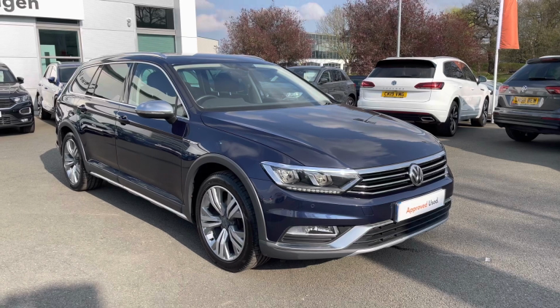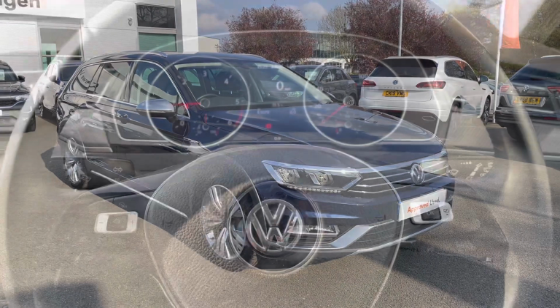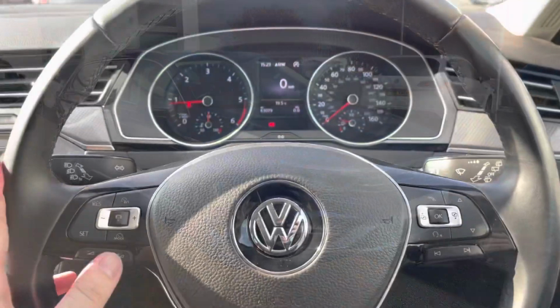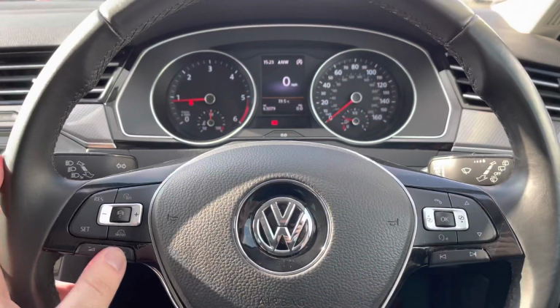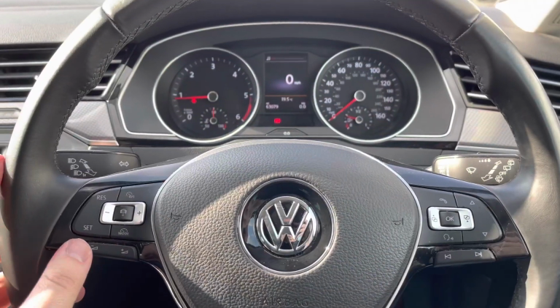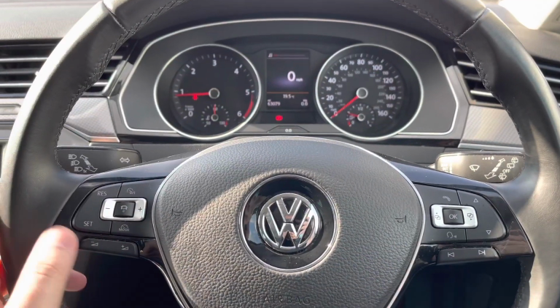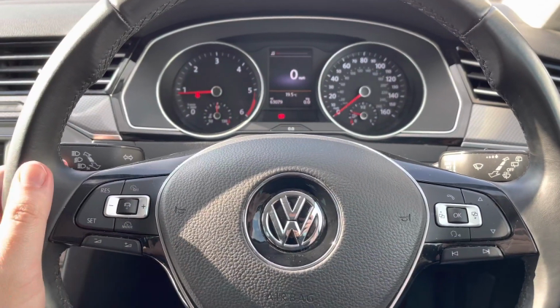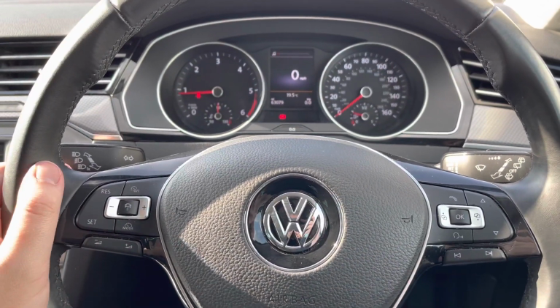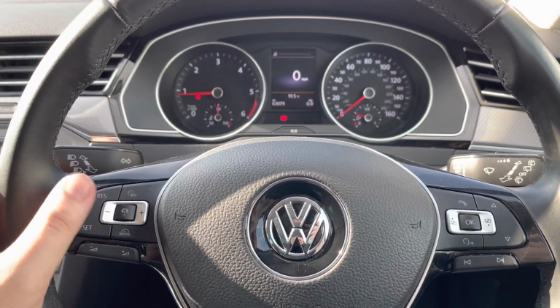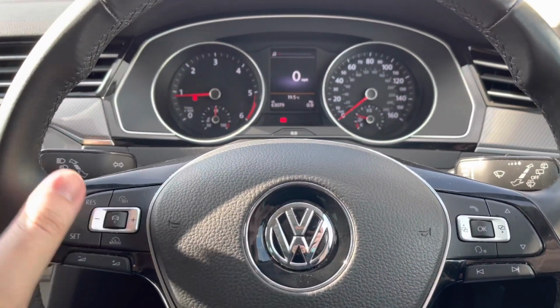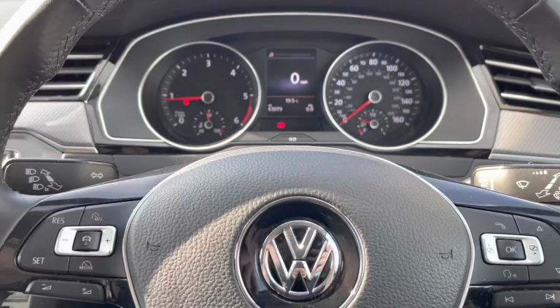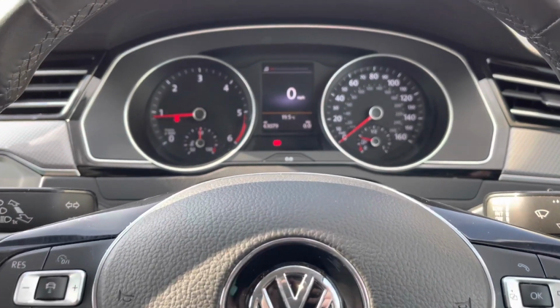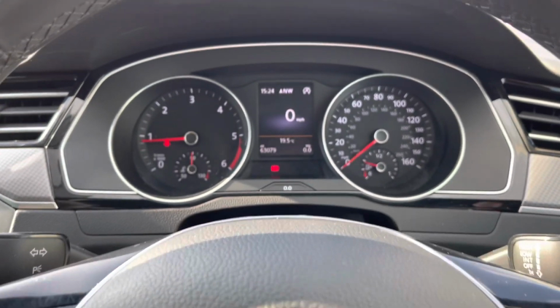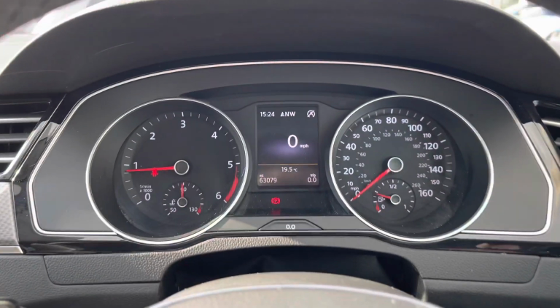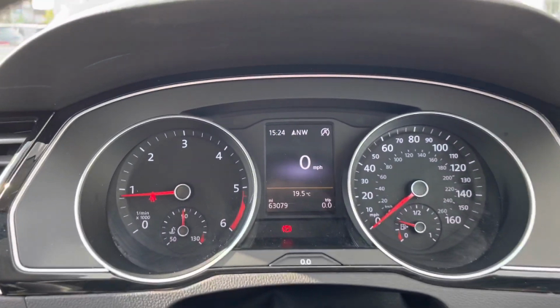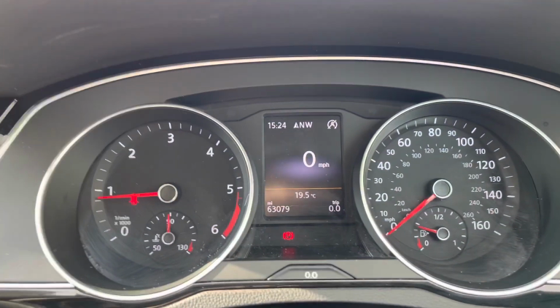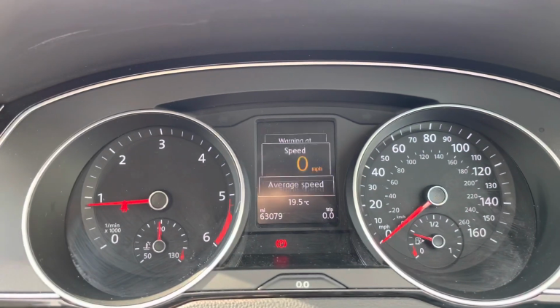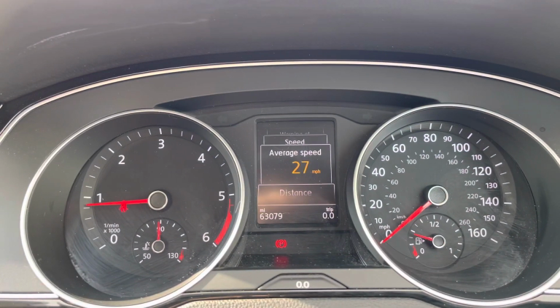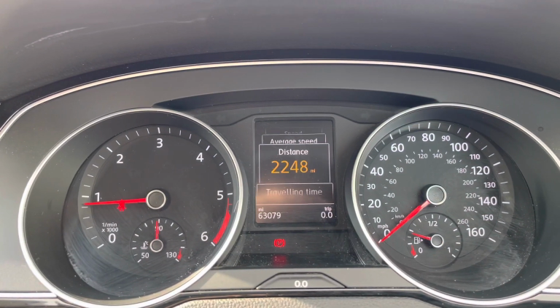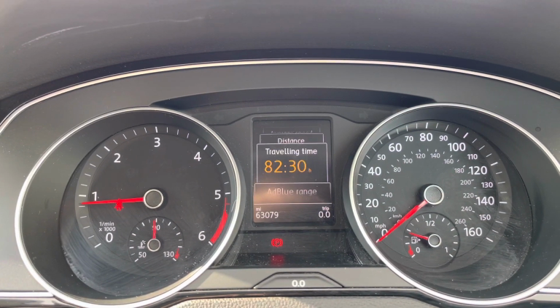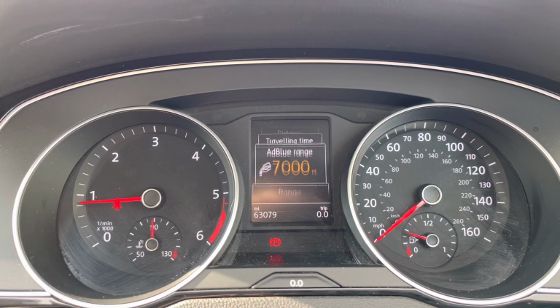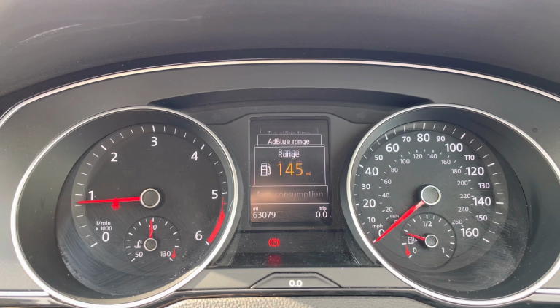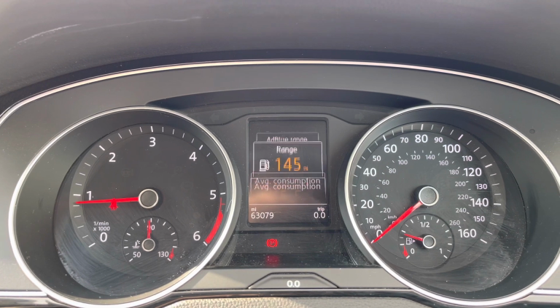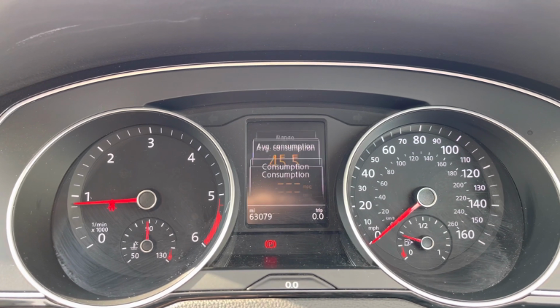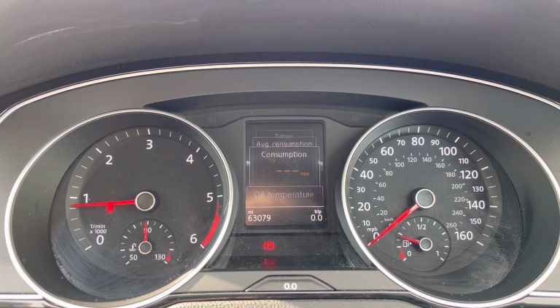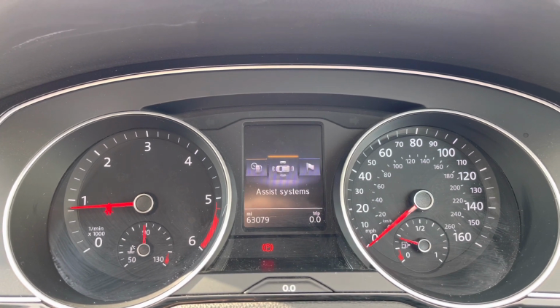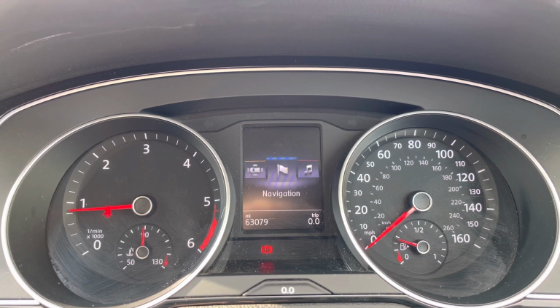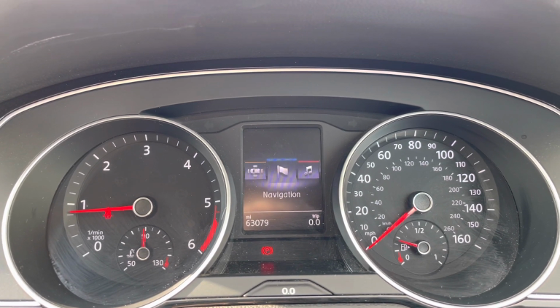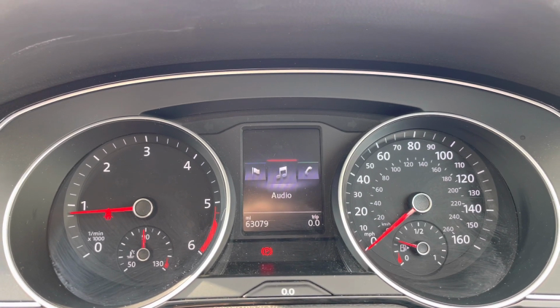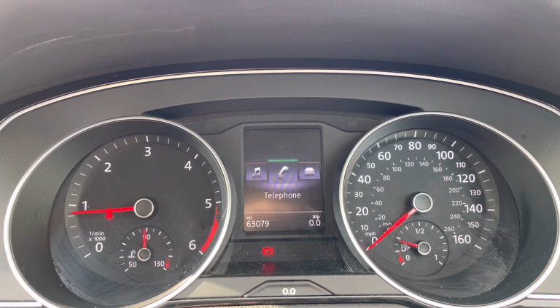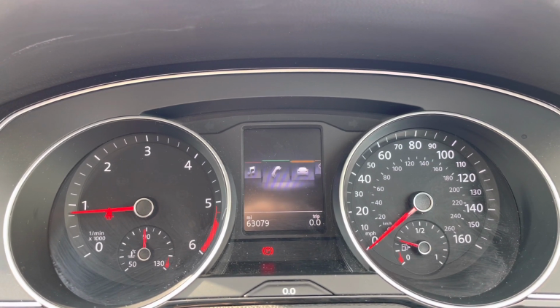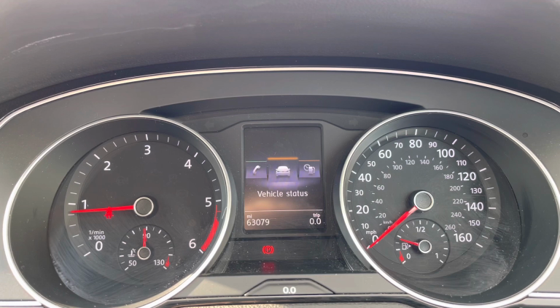Behind the wheel now. On the left-hand side you've got volume controls and your electric cruise control settings. The right-hand side controls all information on the digital display — it's fully customisable depending on what information you want to view, including driving data such as your range, miles per gallon, and much more. You can also have your satellite navigation instructions displayed there as well.